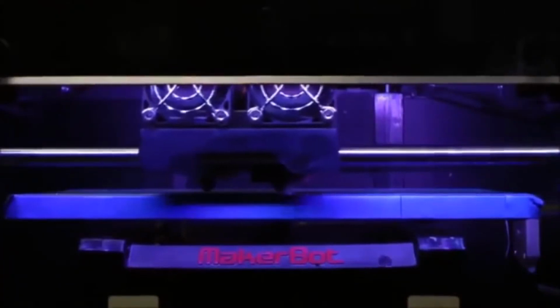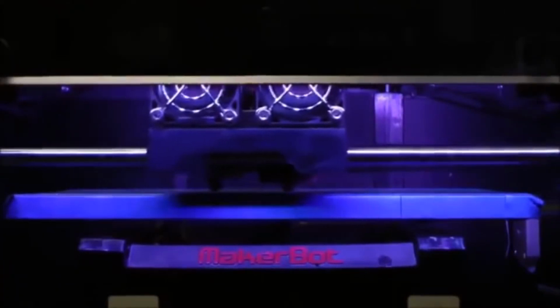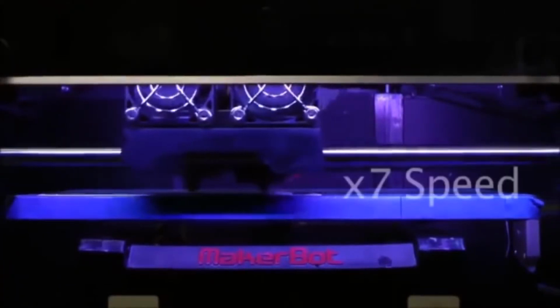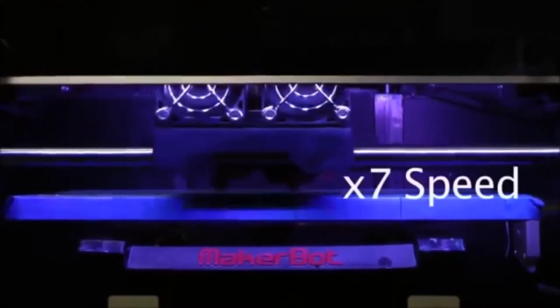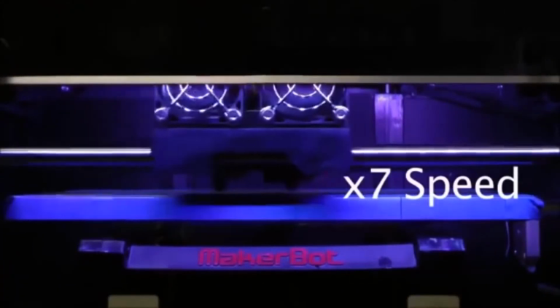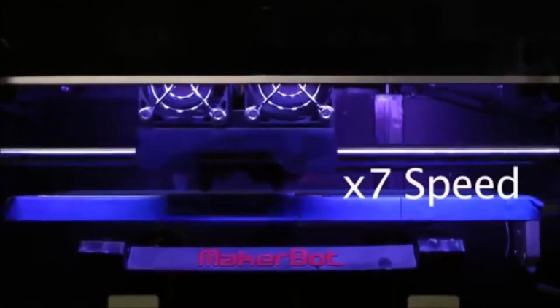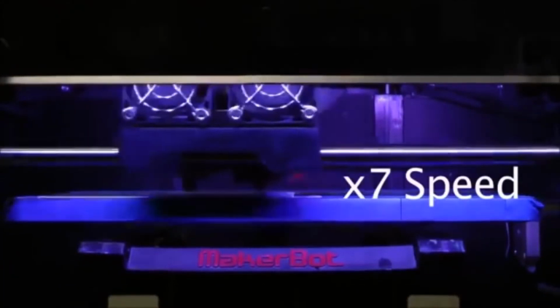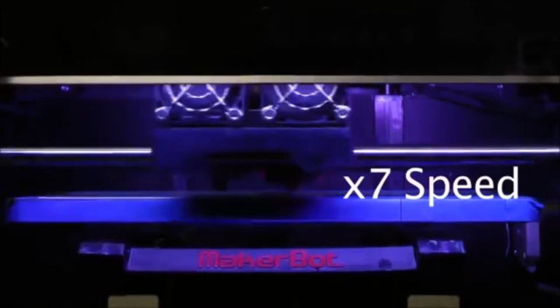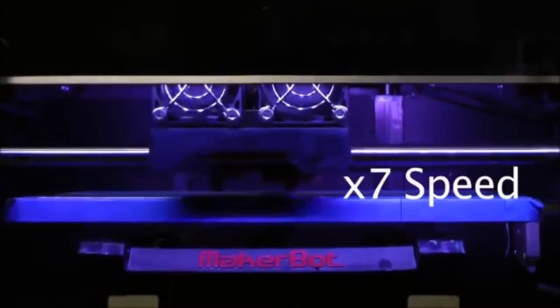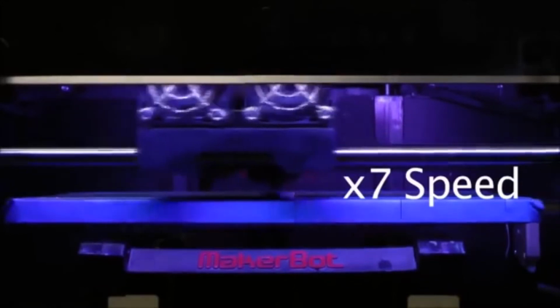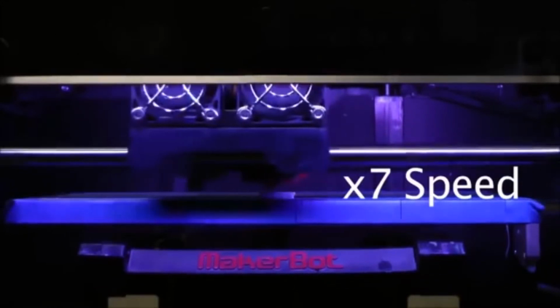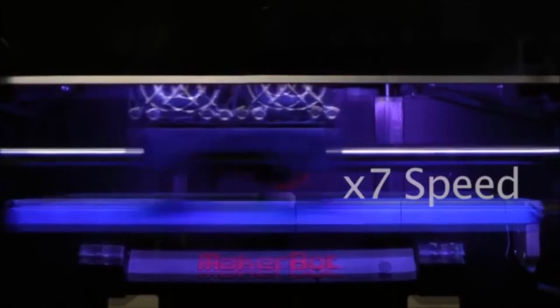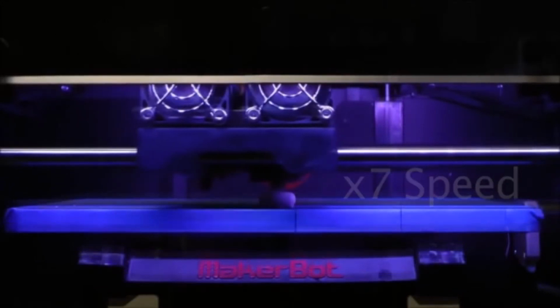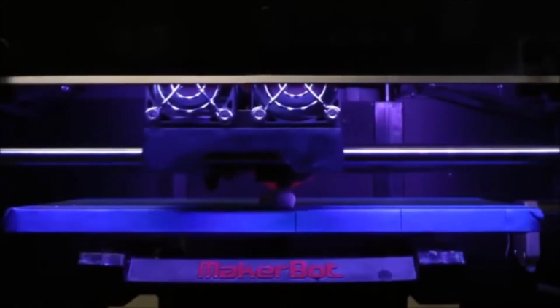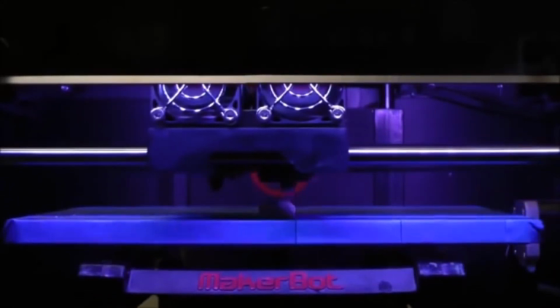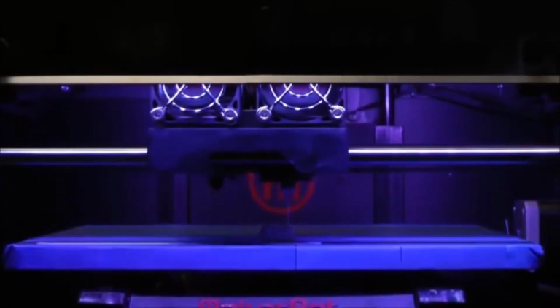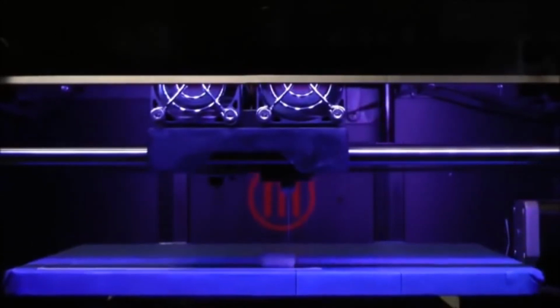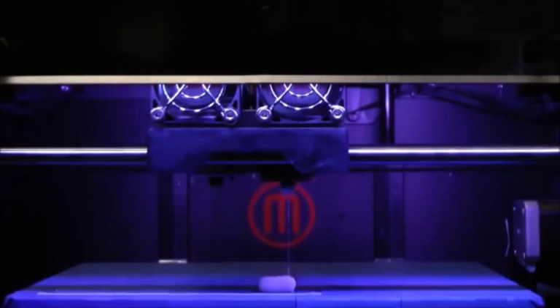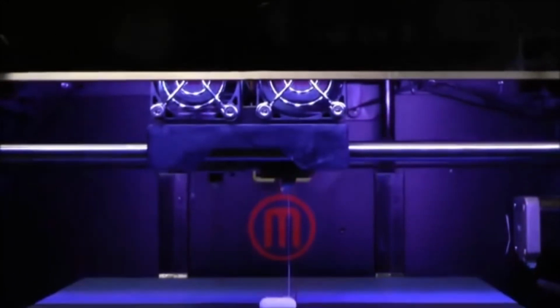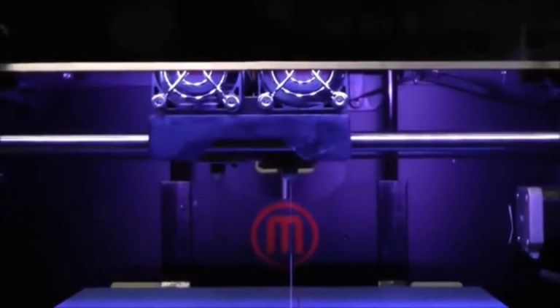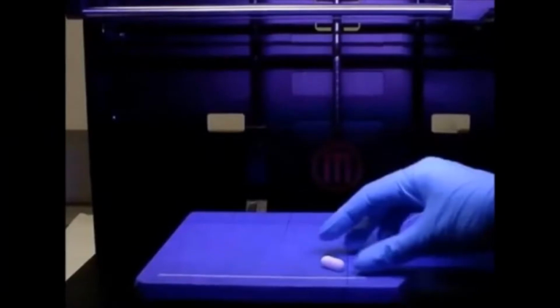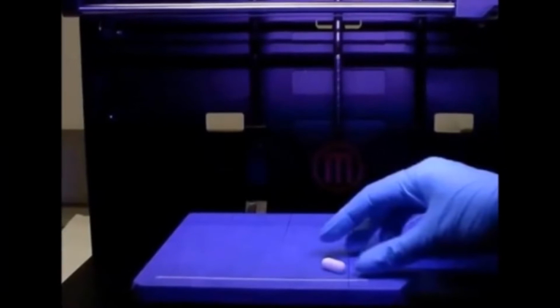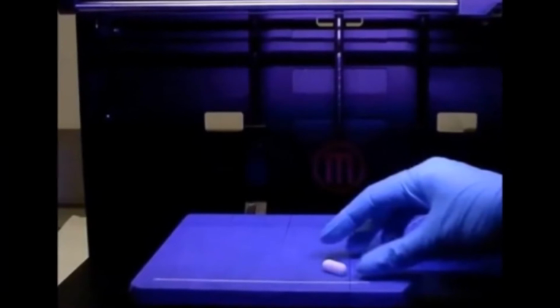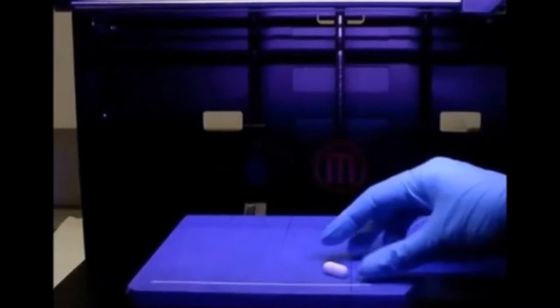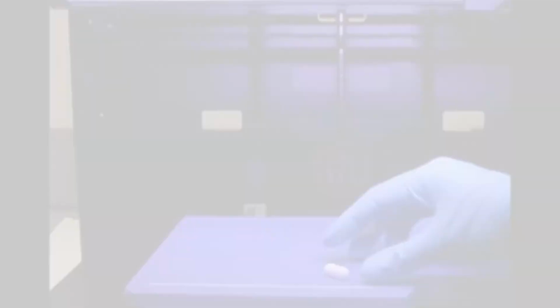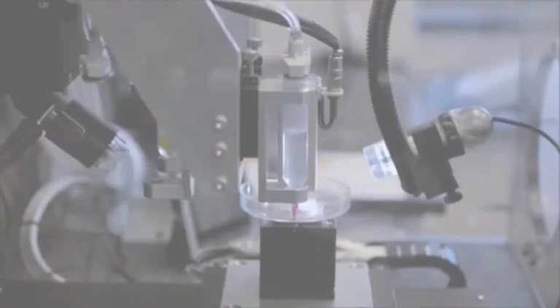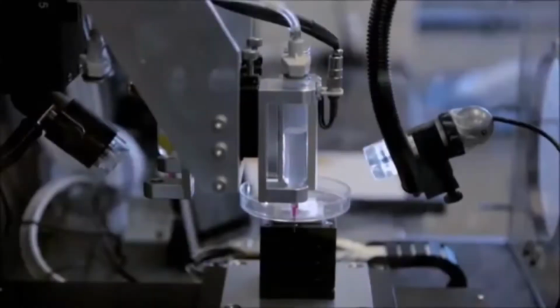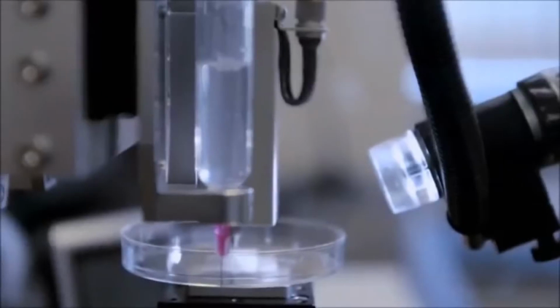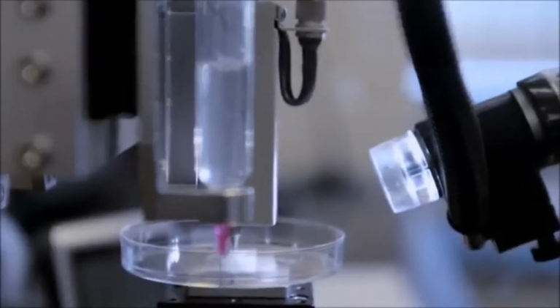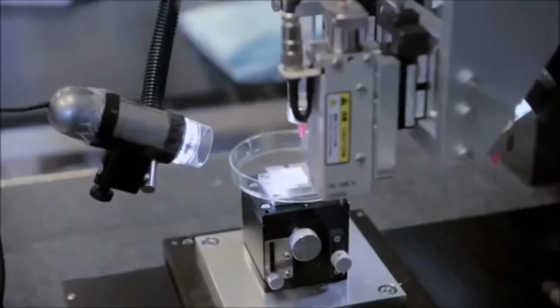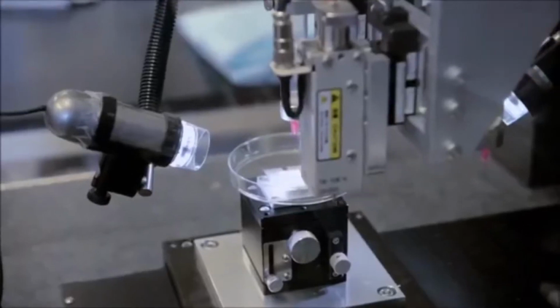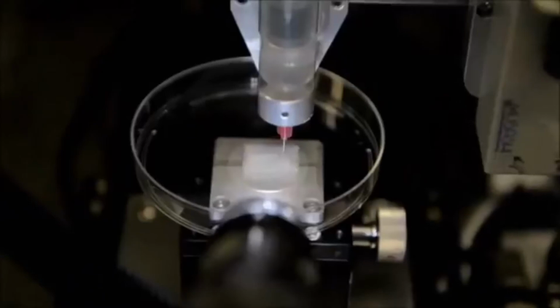Personalizing medication via 3D printing can increase its effectiveness by taking into account patients' personal factors, such as weight, race, kidney, and liver functions, according to a study presented at the AHA's Scientific Sessions 2015.